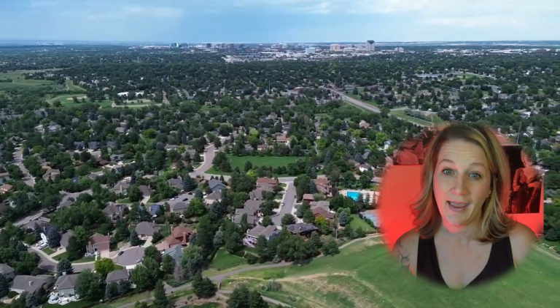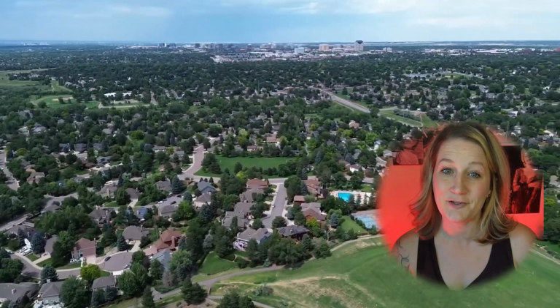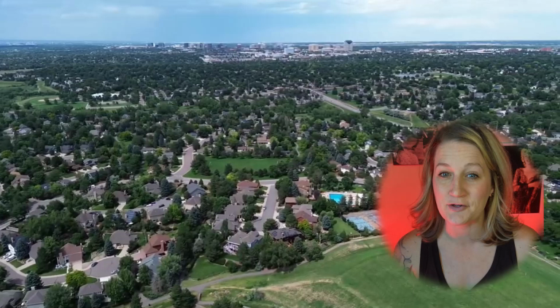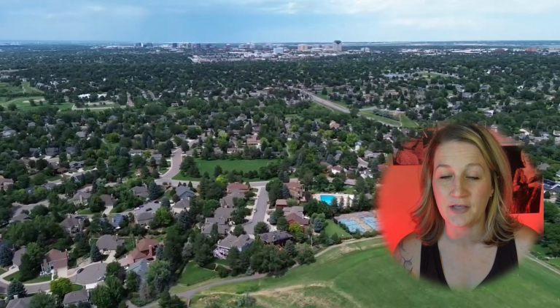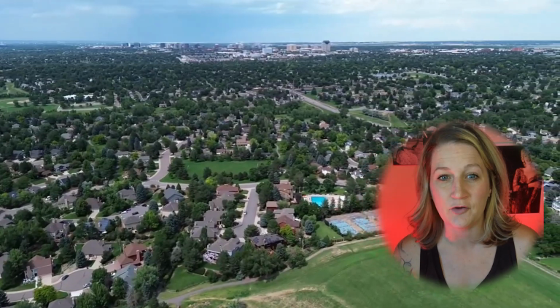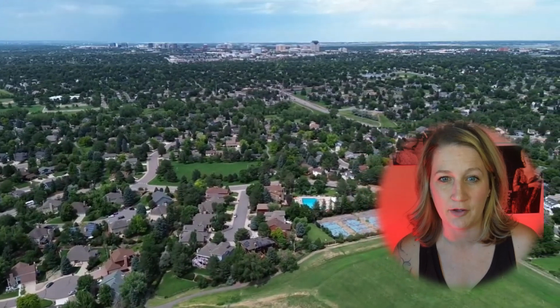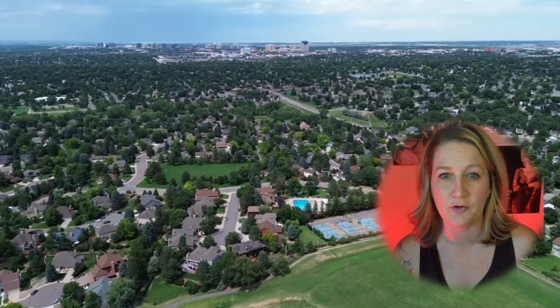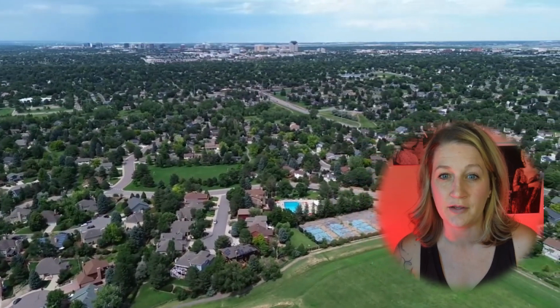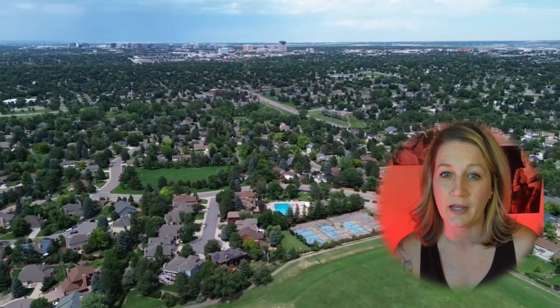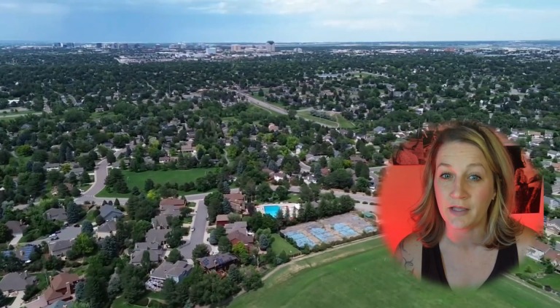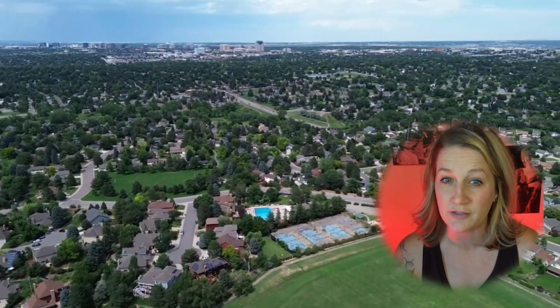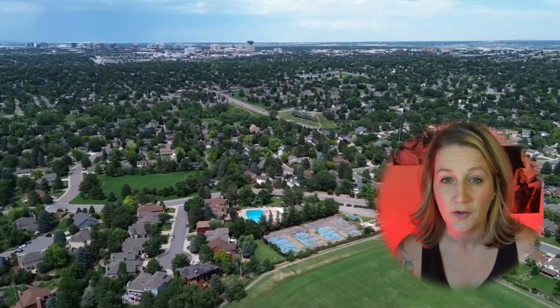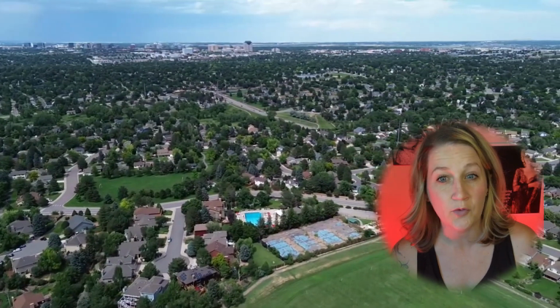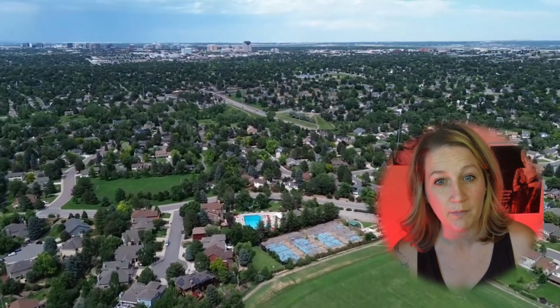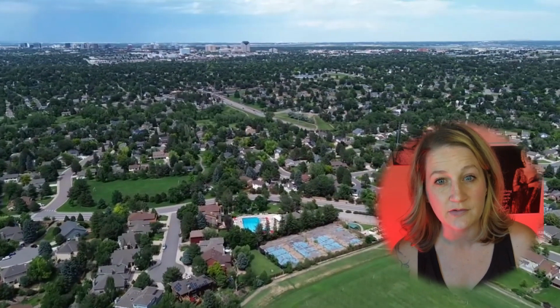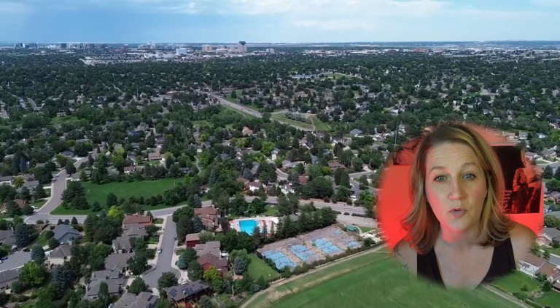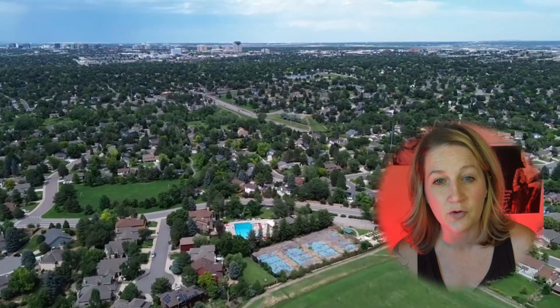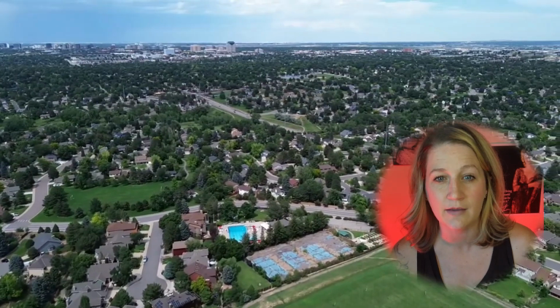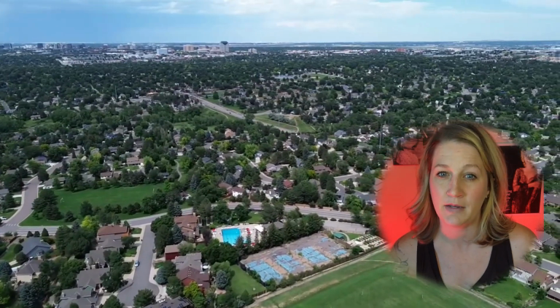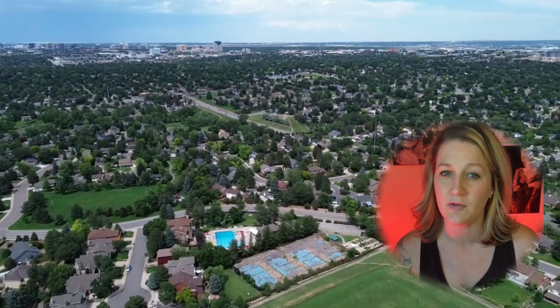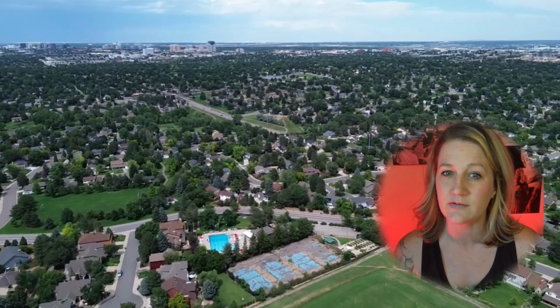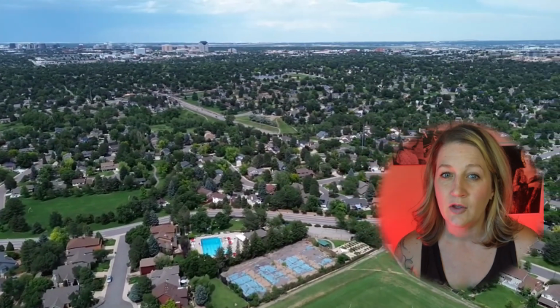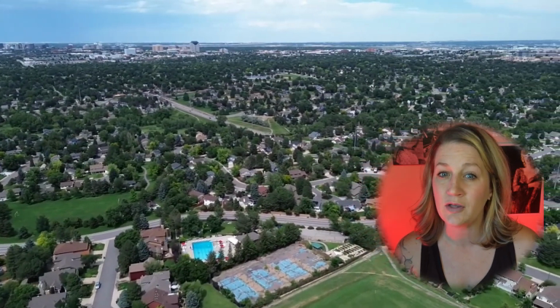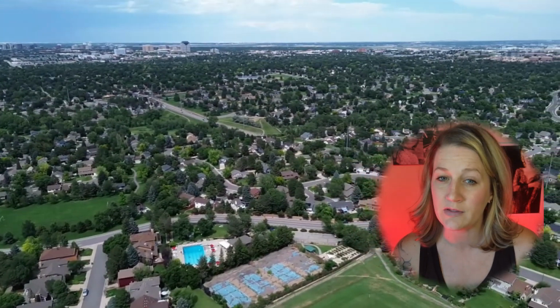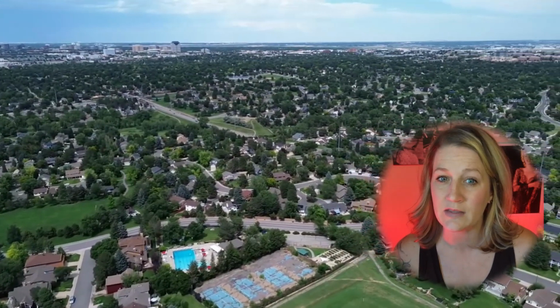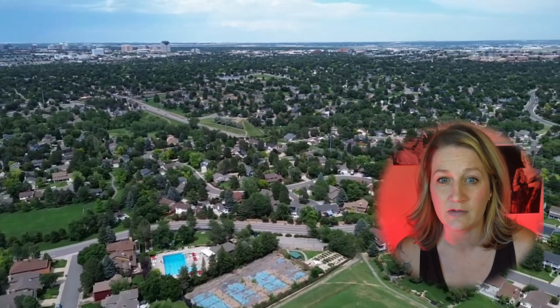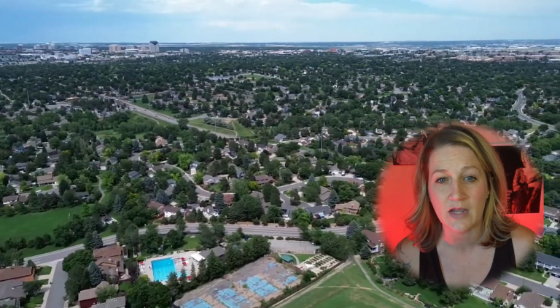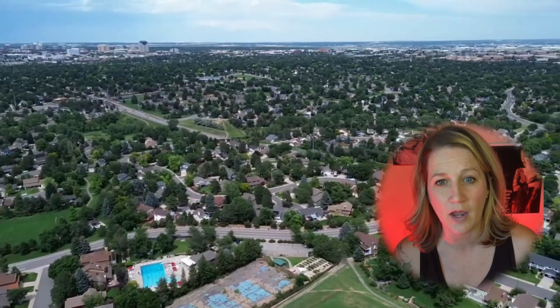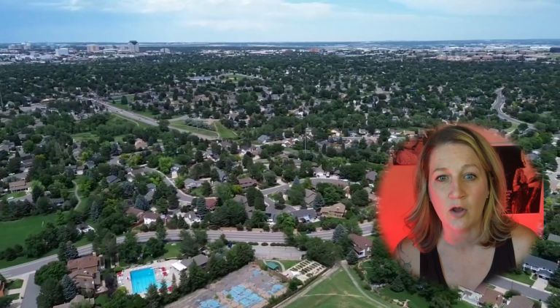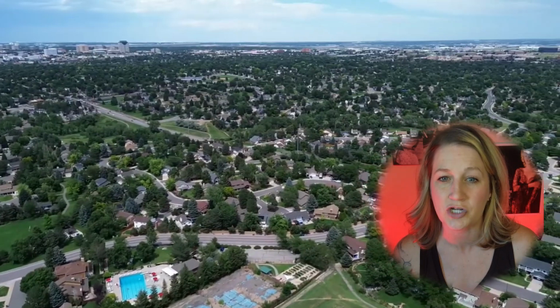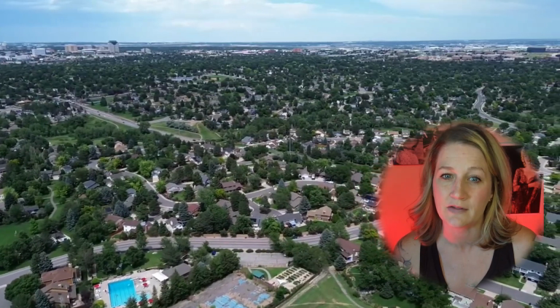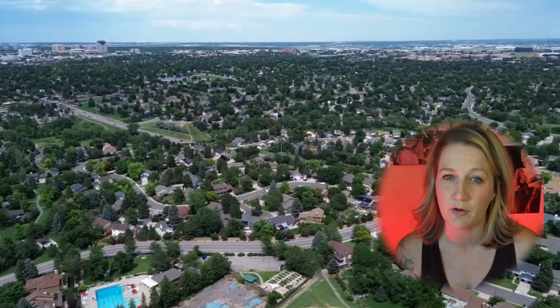As you enter the sought-after neighborhood, you're greeted by tree-lined streets, rolling green belts, a wooded creek, and manicured lawns. You can really see that the residents take pride and ownership in this neighborhood.